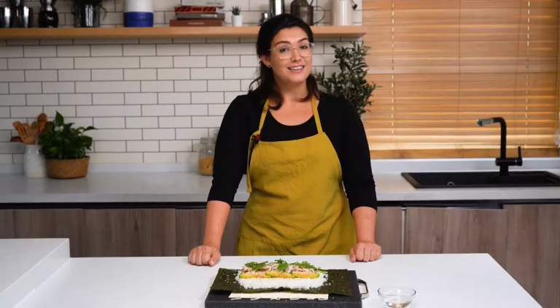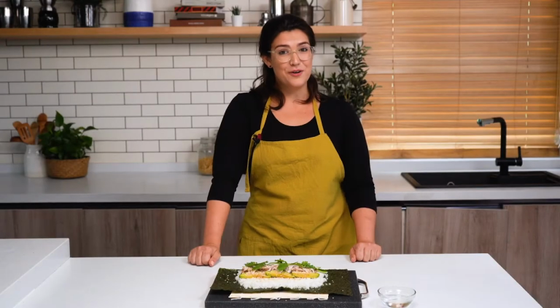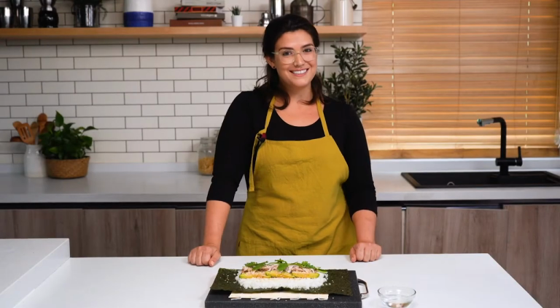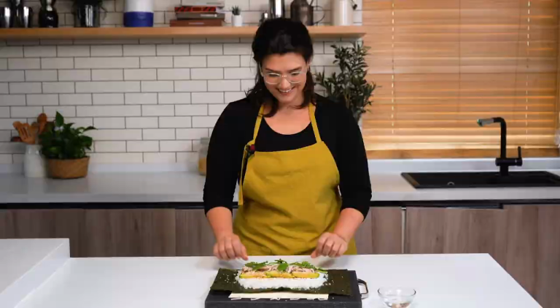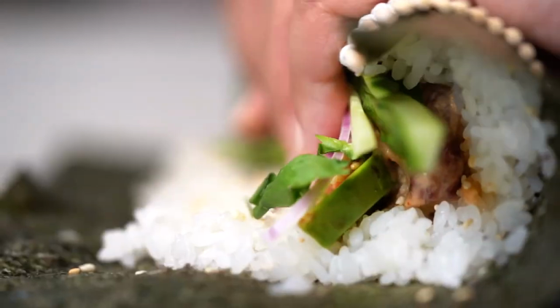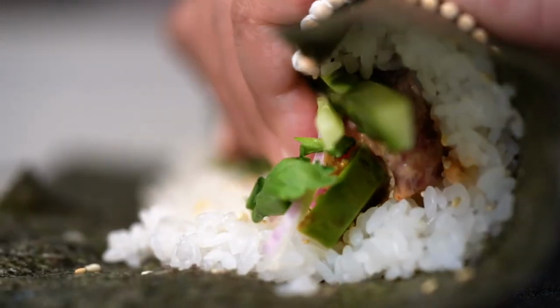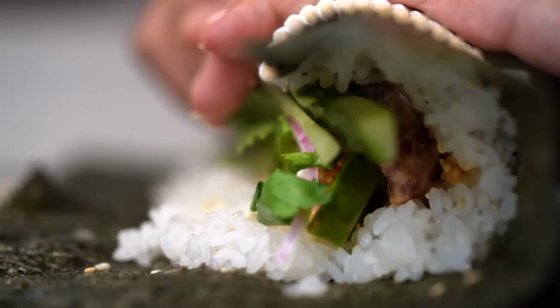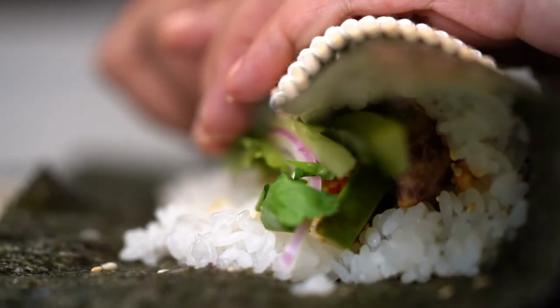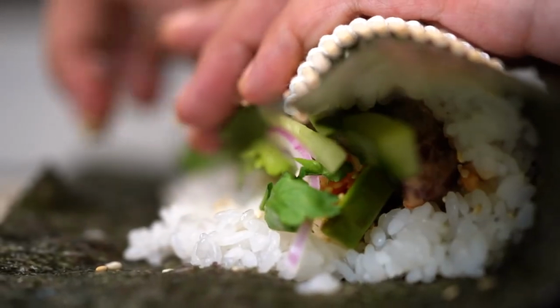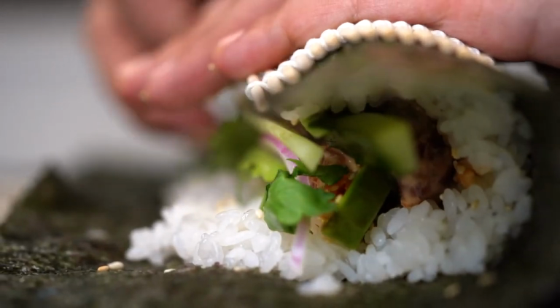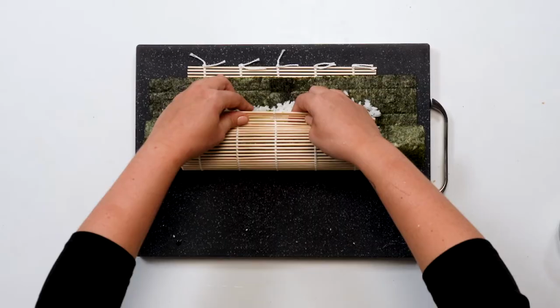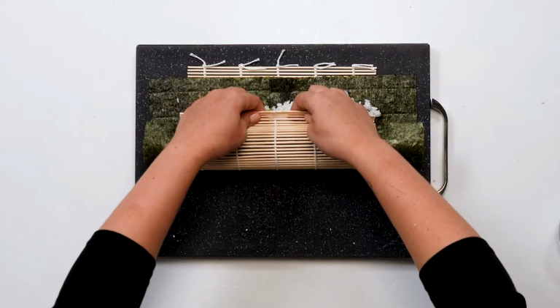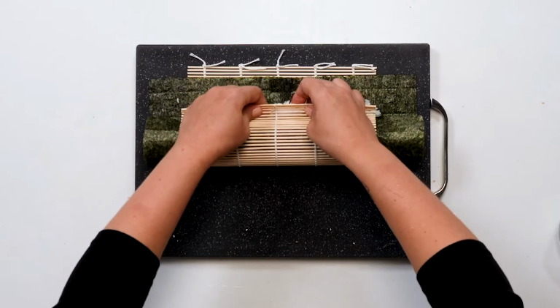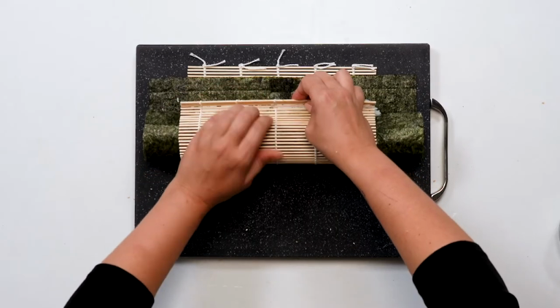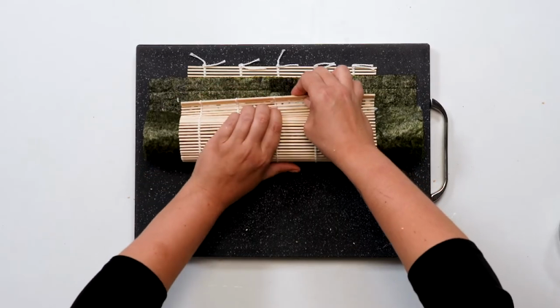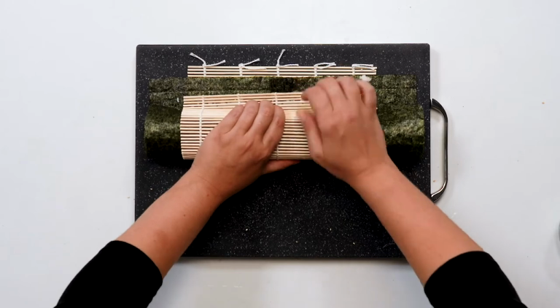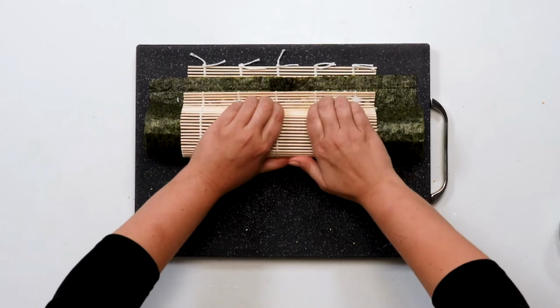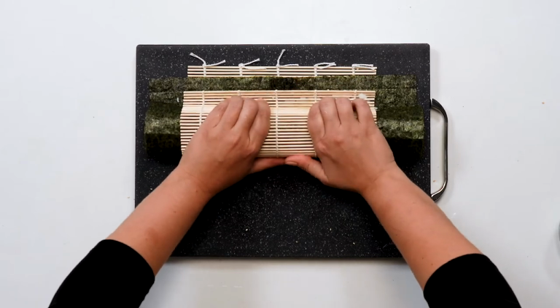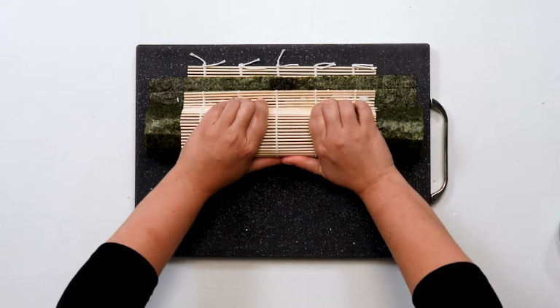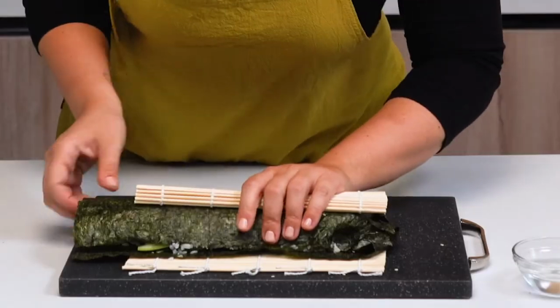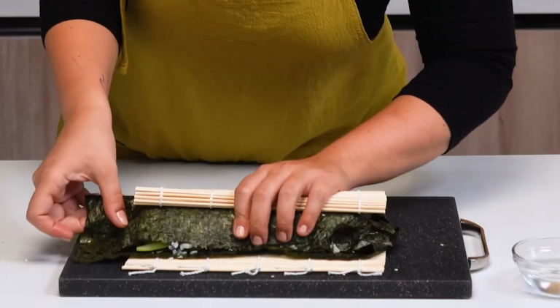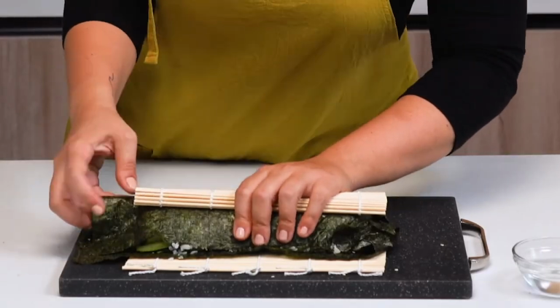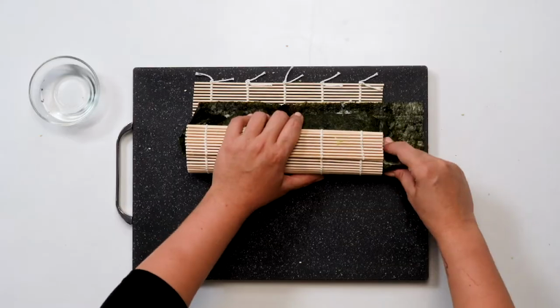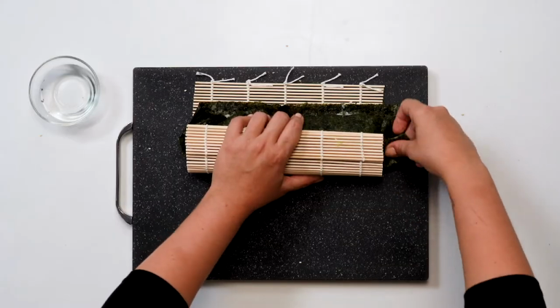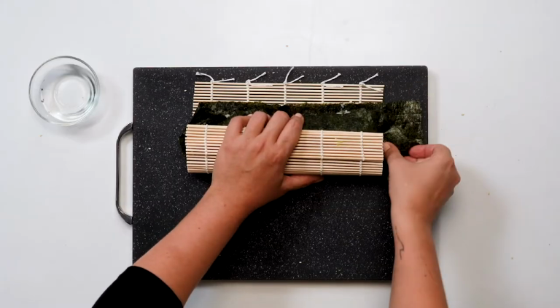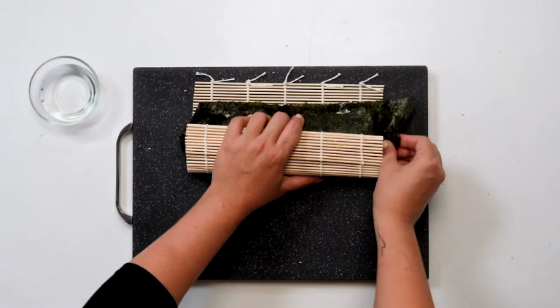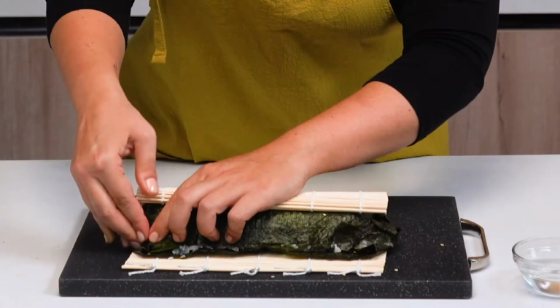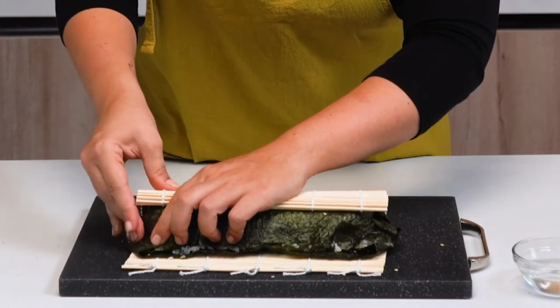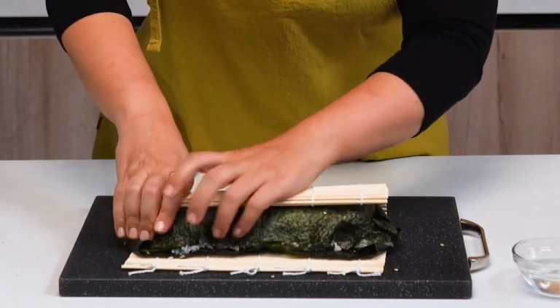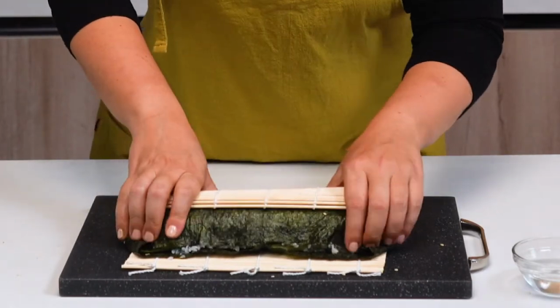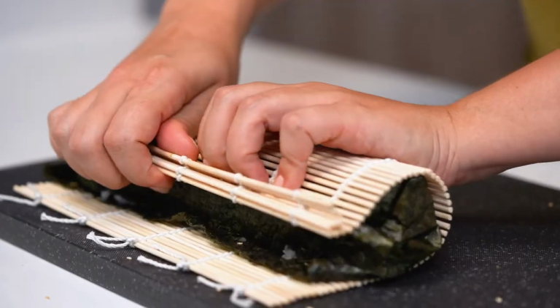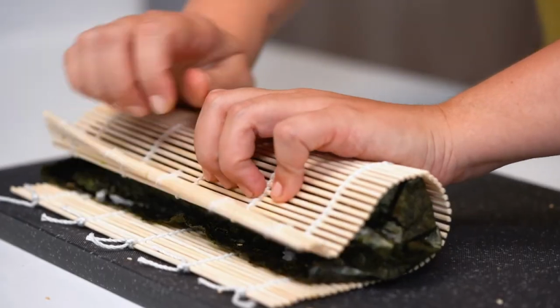Let's get rolling. To roll the burrito we're going to take the side closest to you and roll it away while you tuck the ingredients under. Once you've successfully tucked the ingredients, then grab those edges, tuck them in as well, and complete your roll.